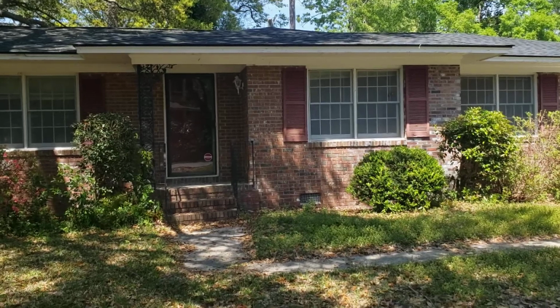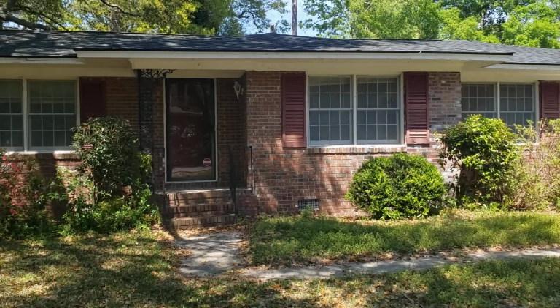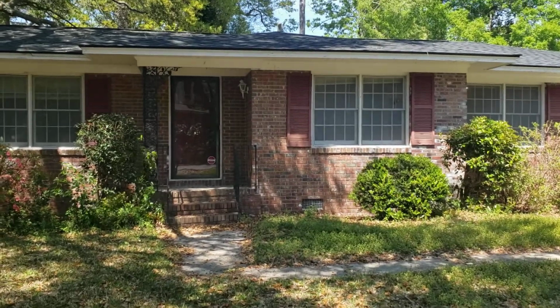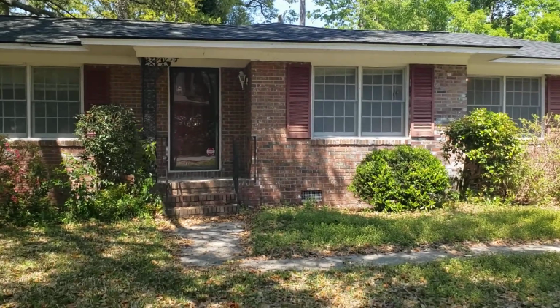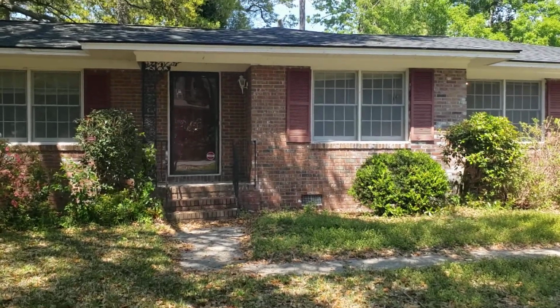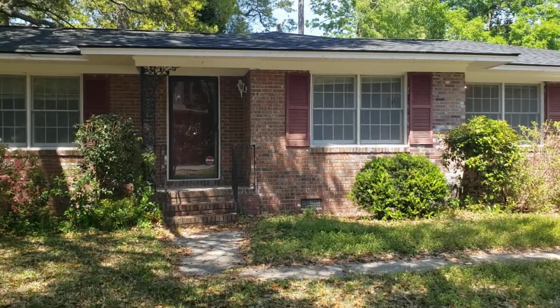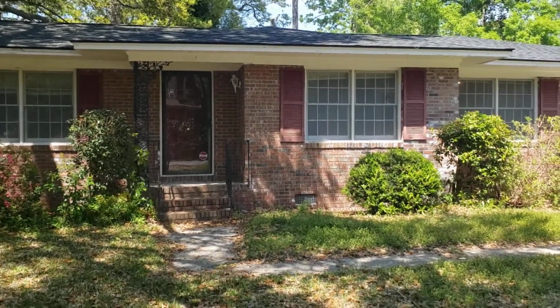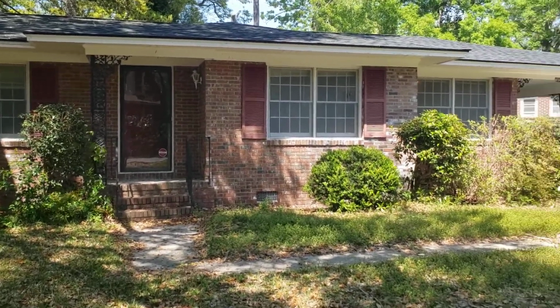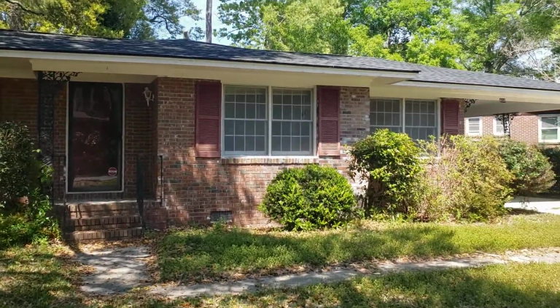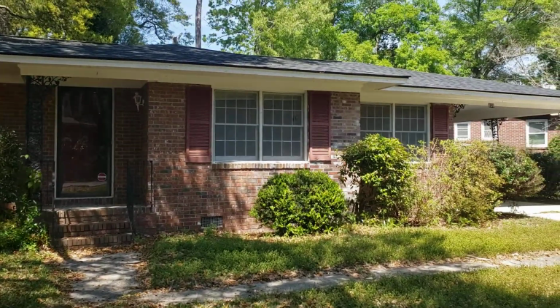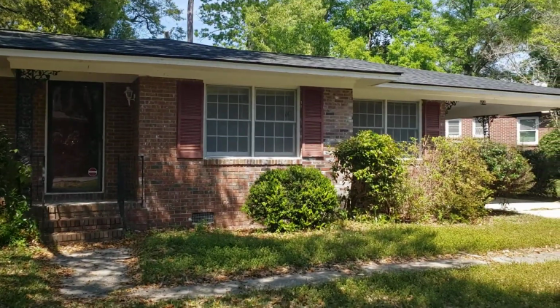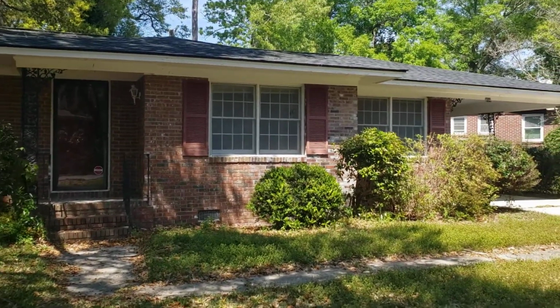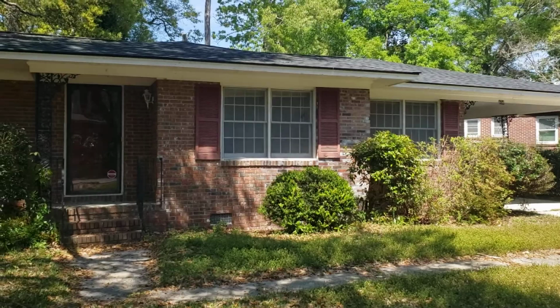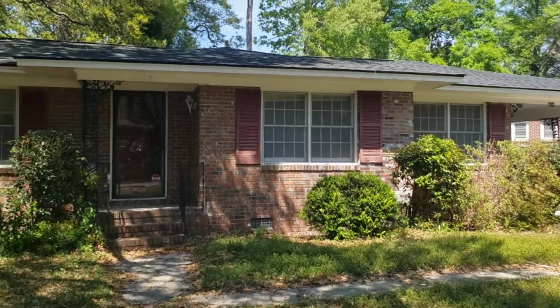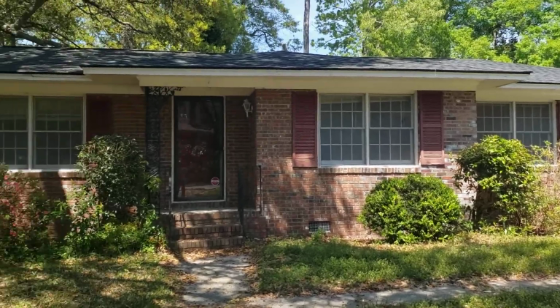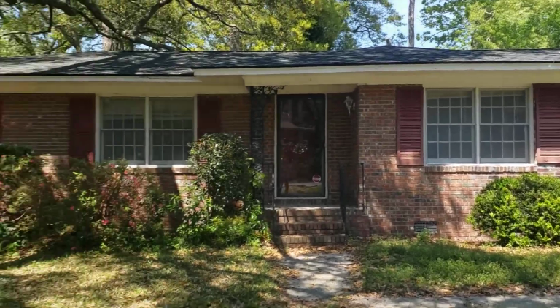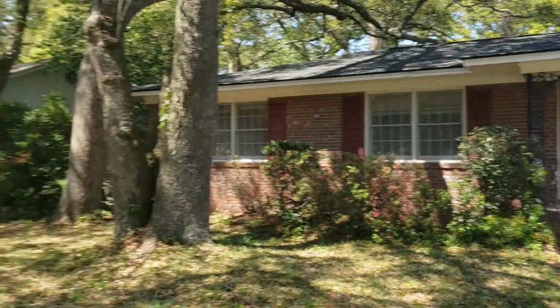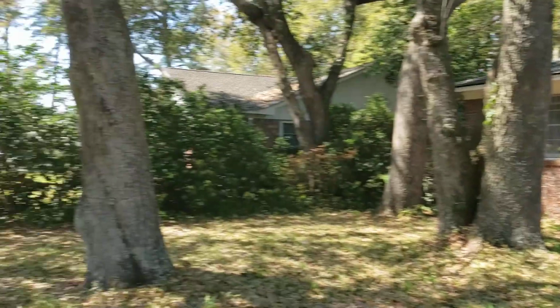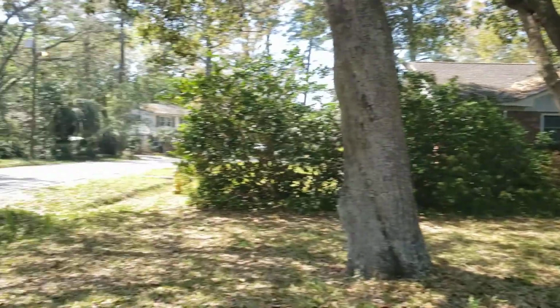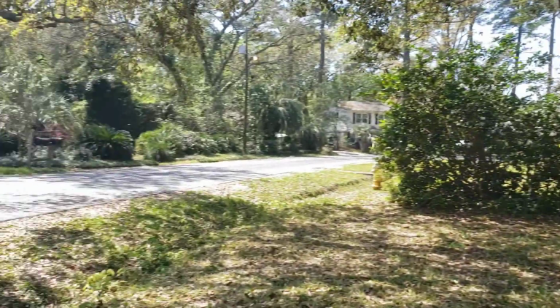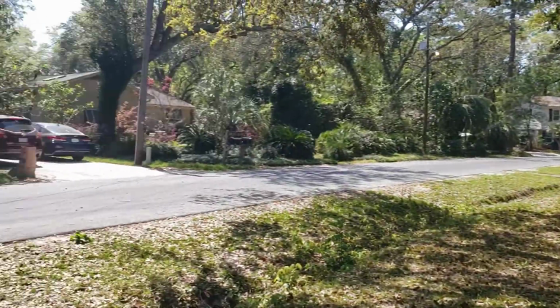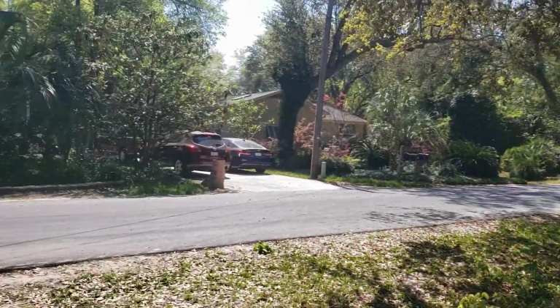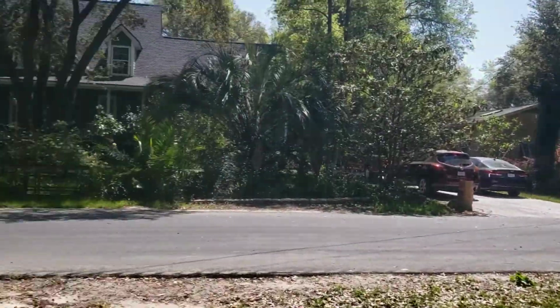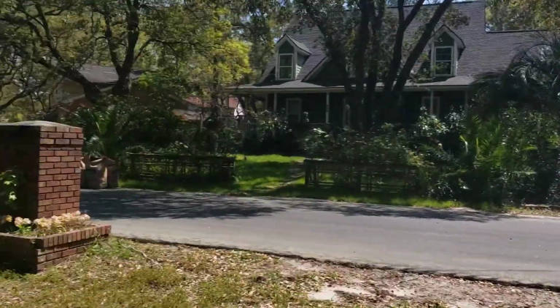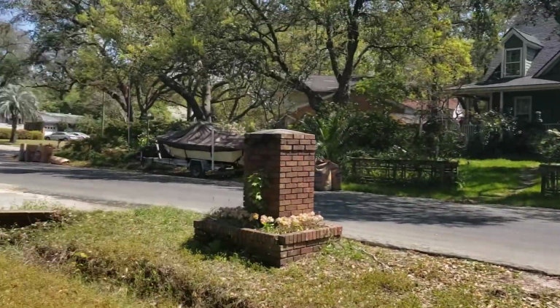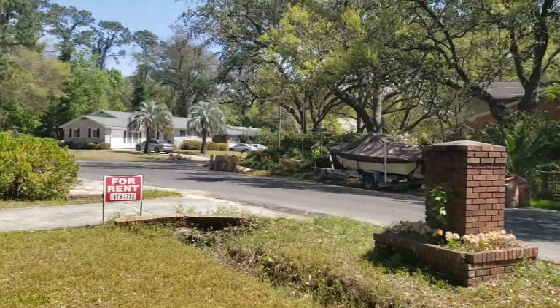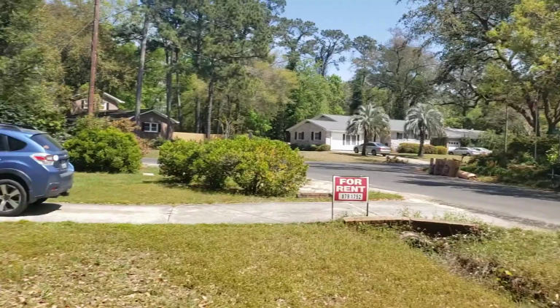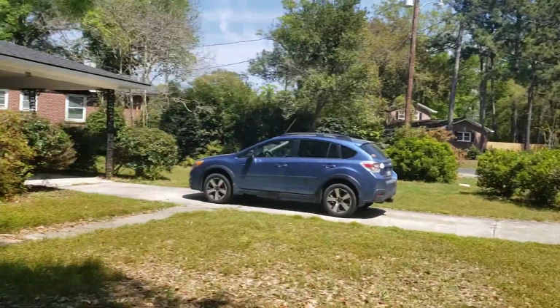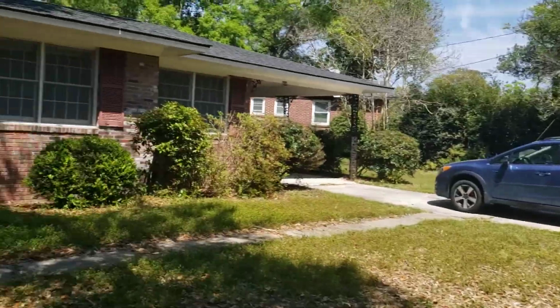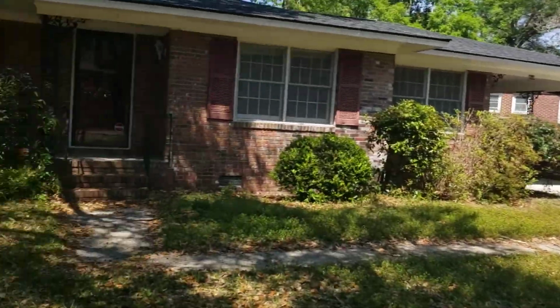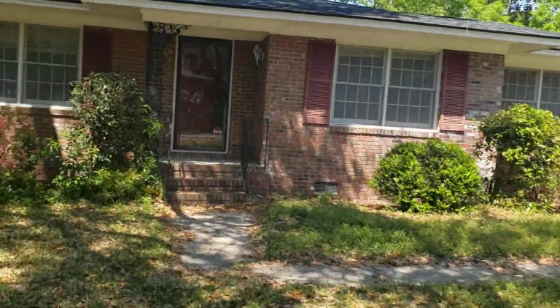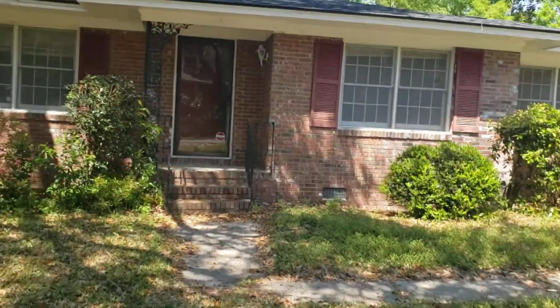Welcome, this is a video tour of 658 Highwood Circle with RPM of Charleston. It's a nice quiet neighborhood. Let's head inside.